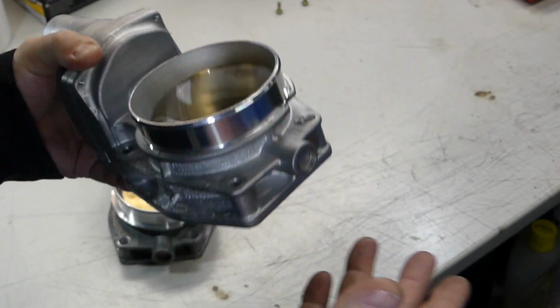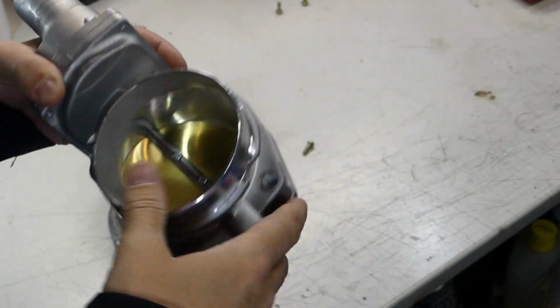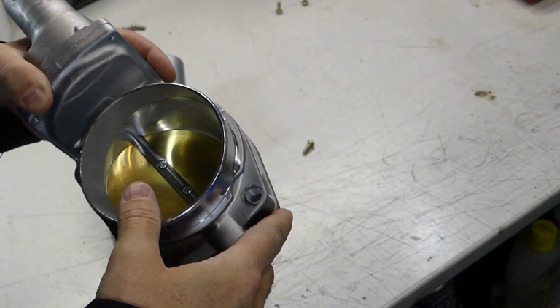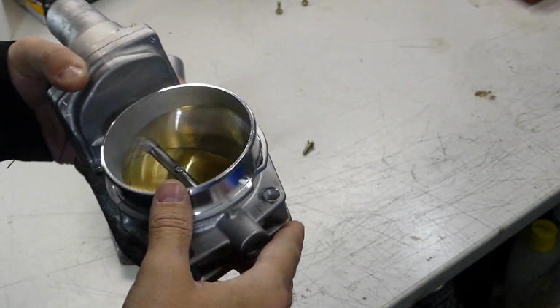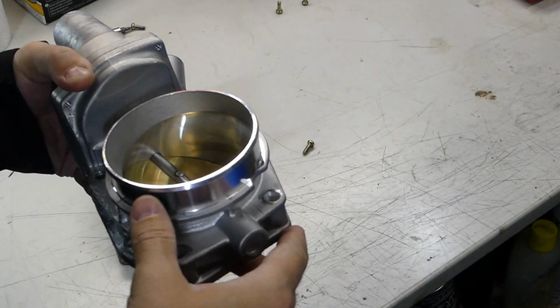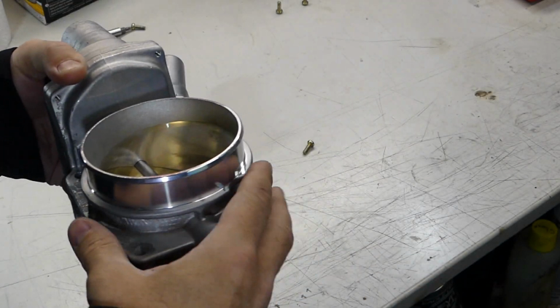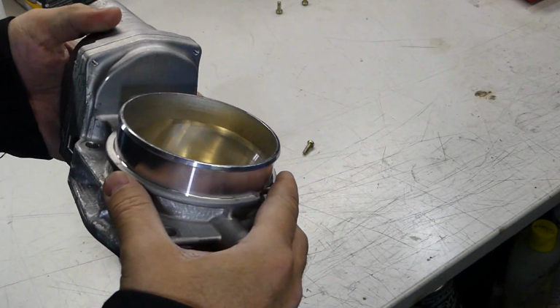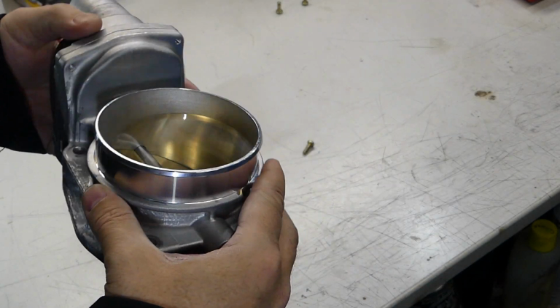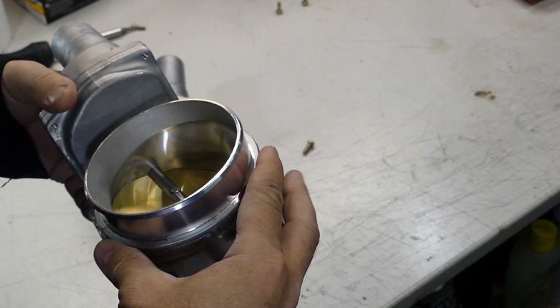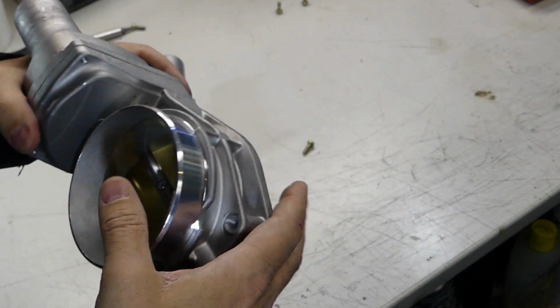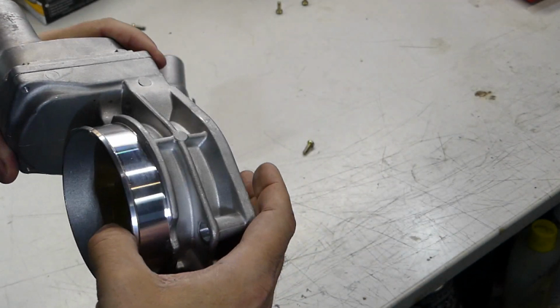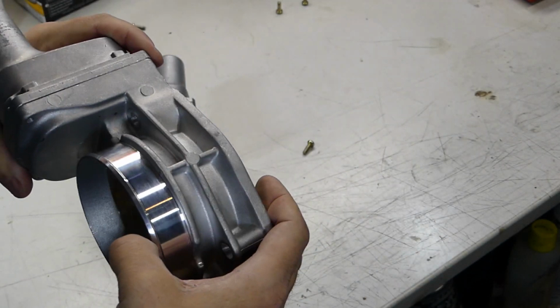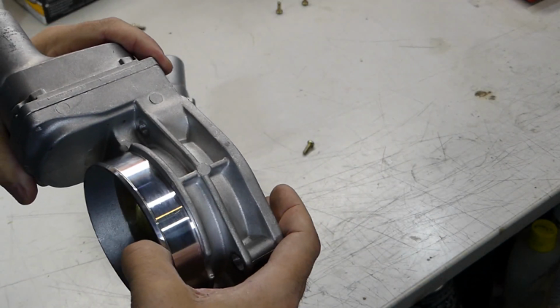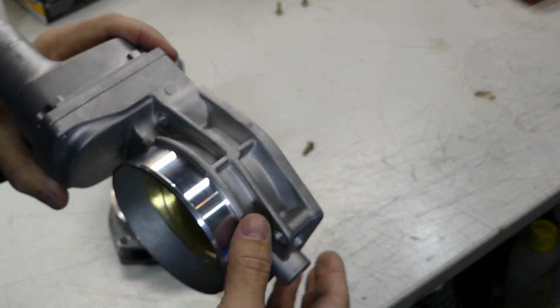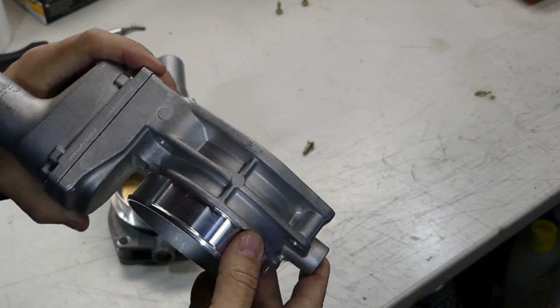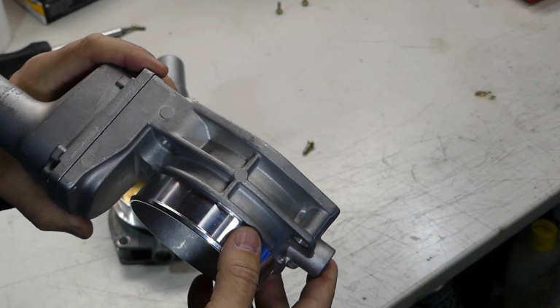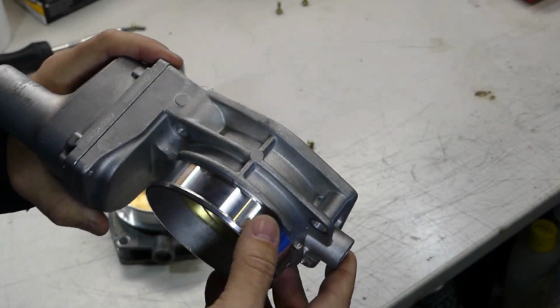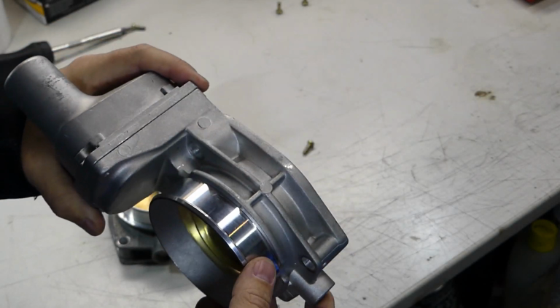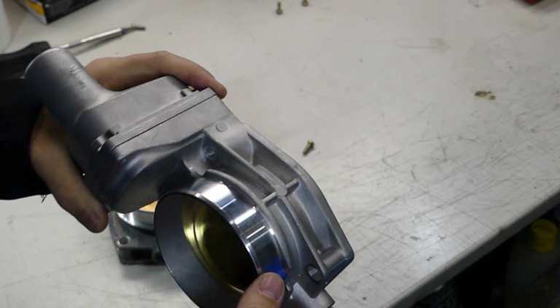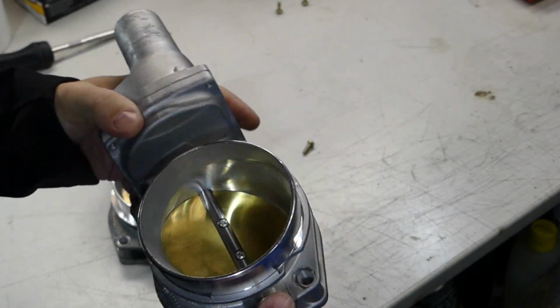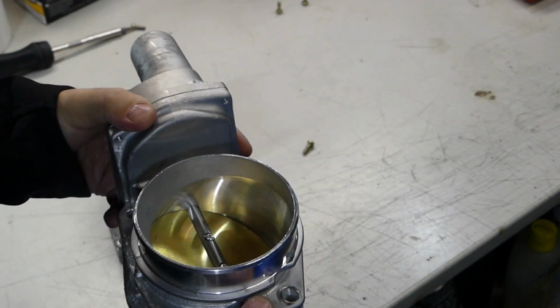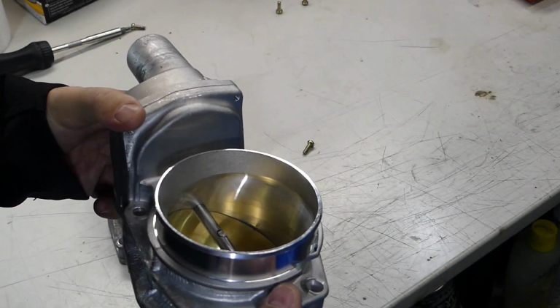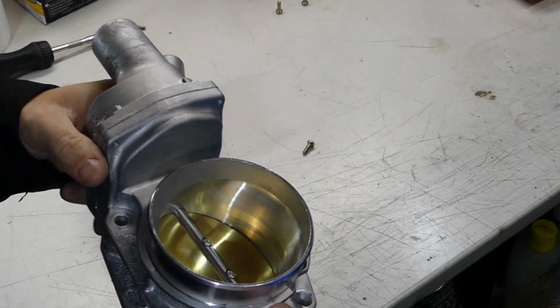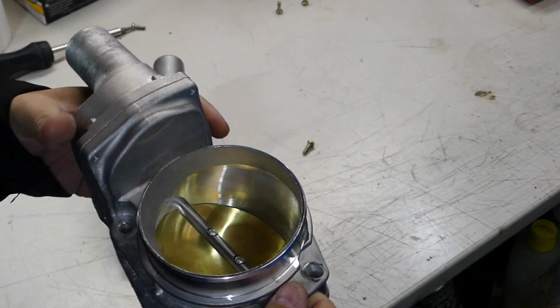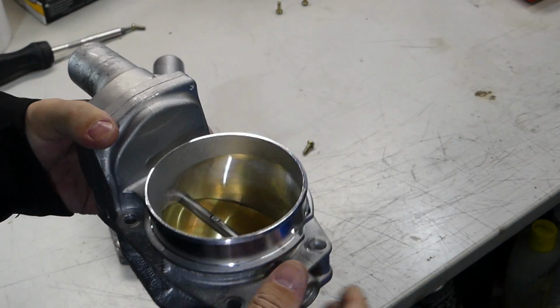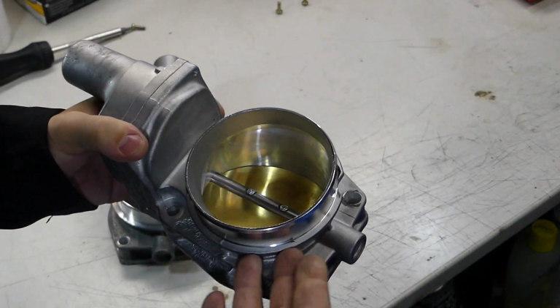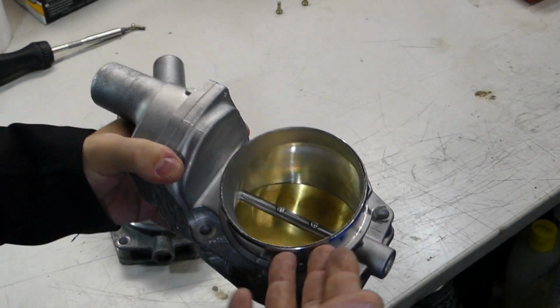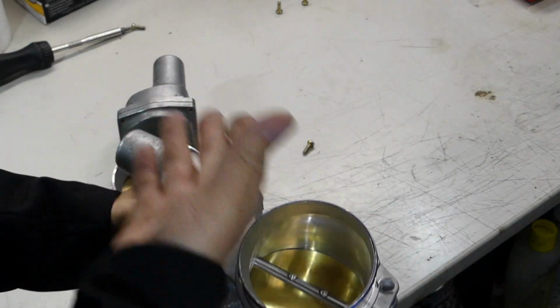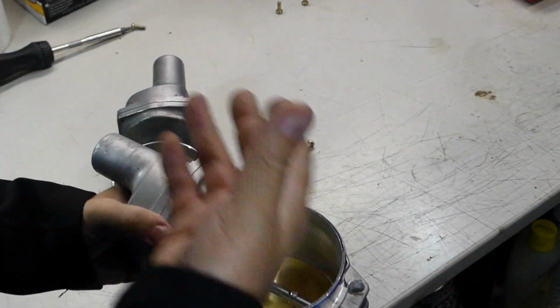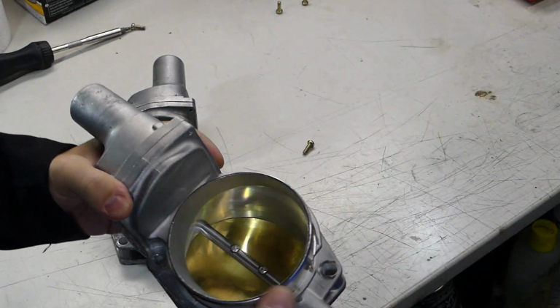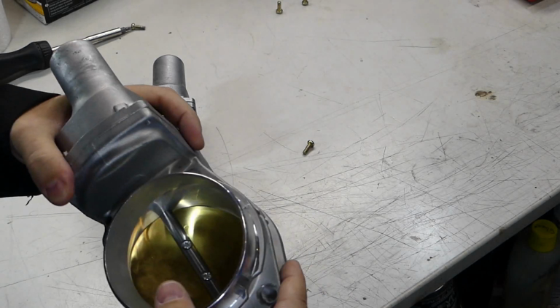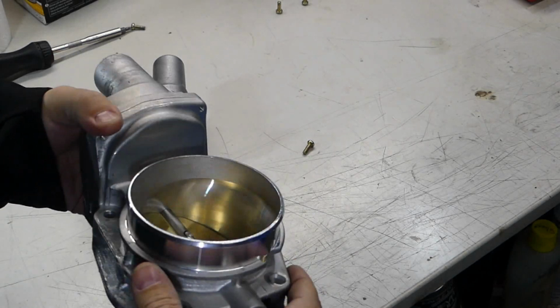So I took a deeper look into this and thought, let's go ahead and take these guys apart and really see what the difference is. Where does that money go? Why is this thing a quarter of the price of an actual GM unit?